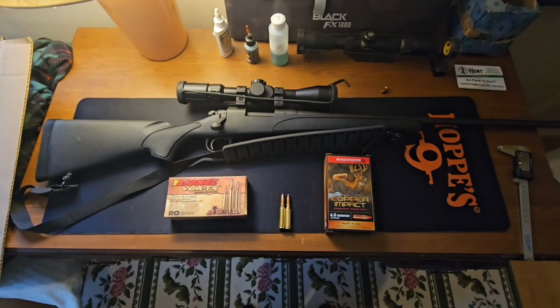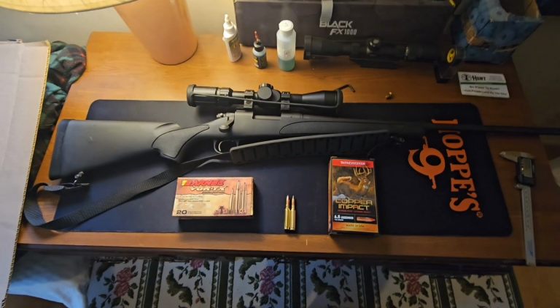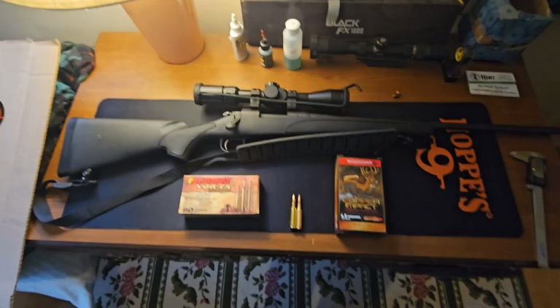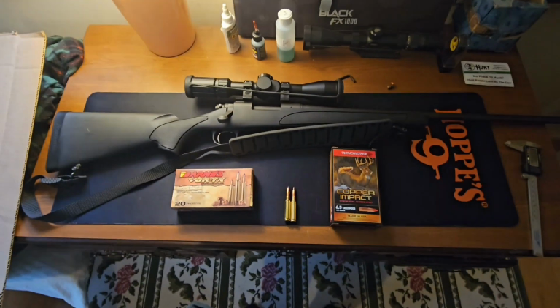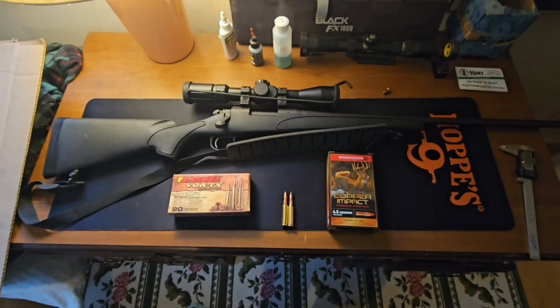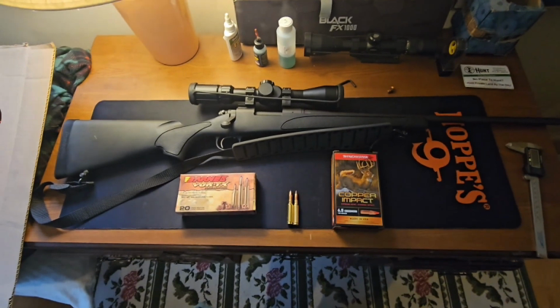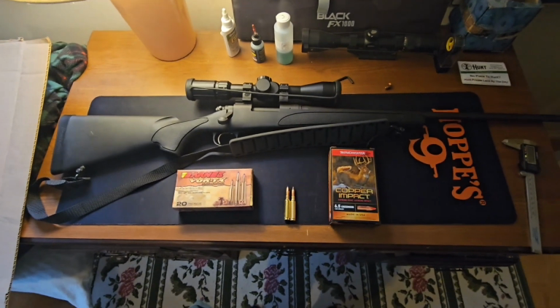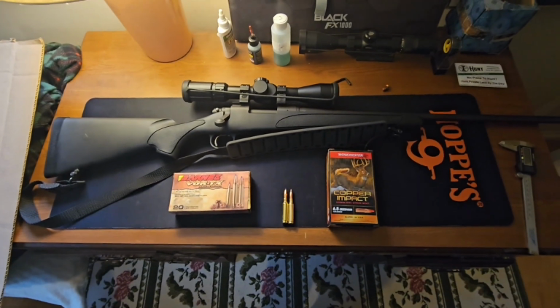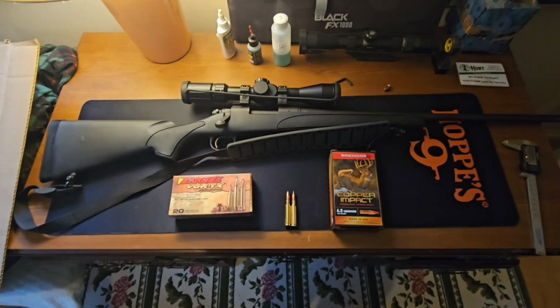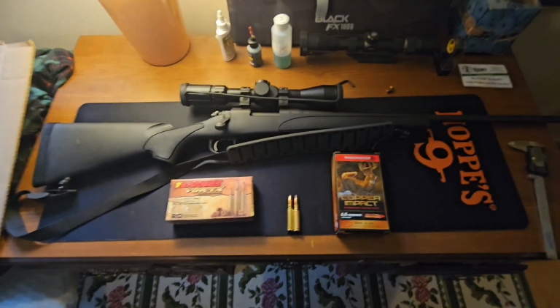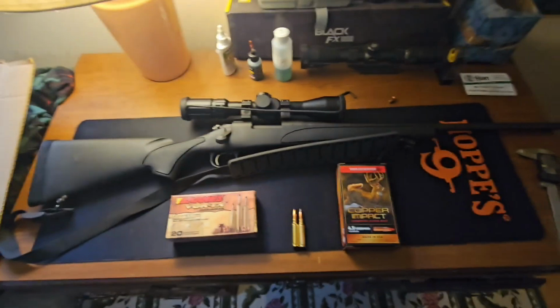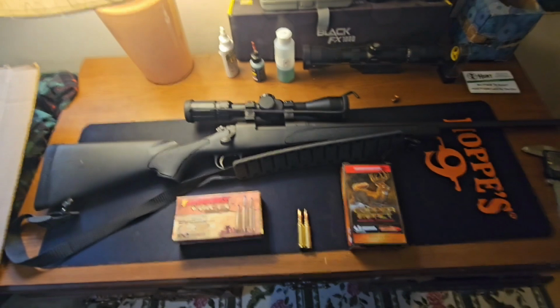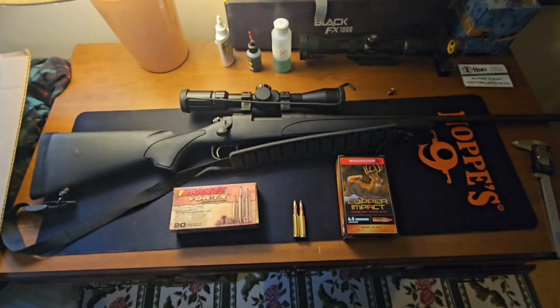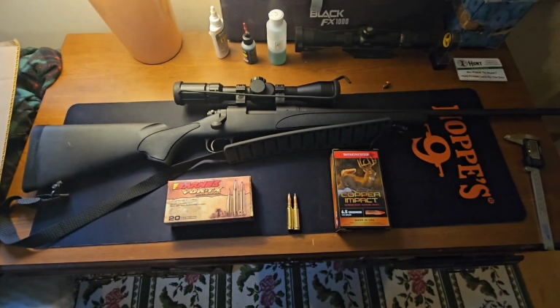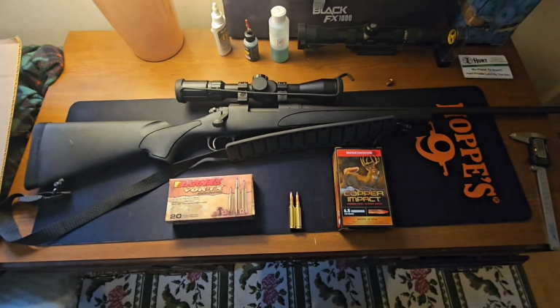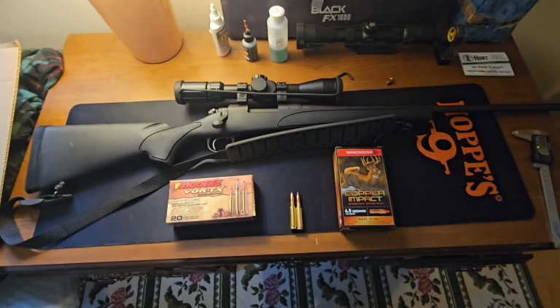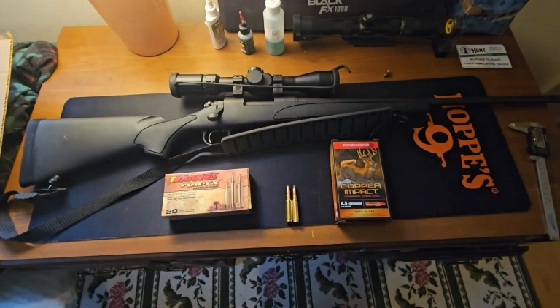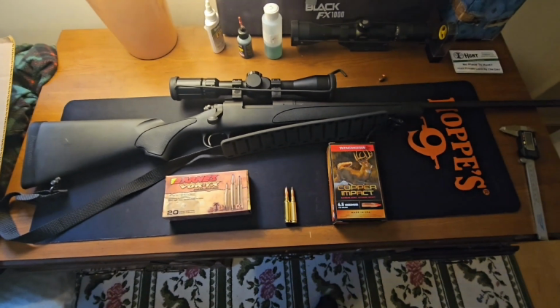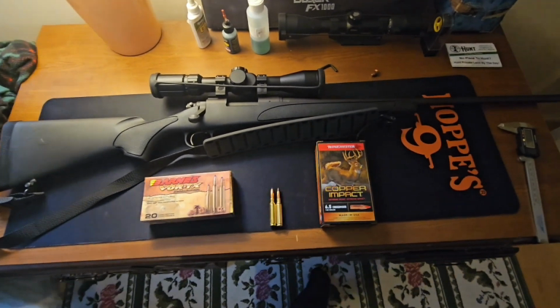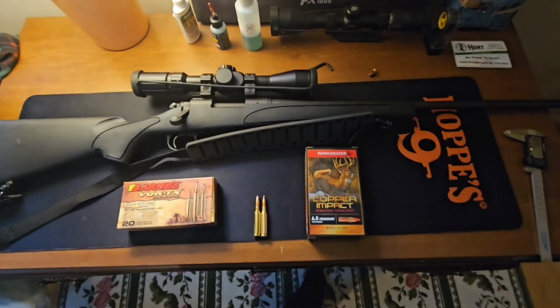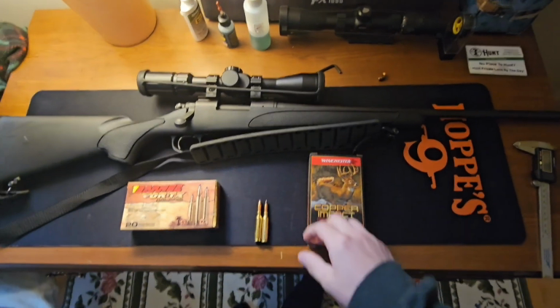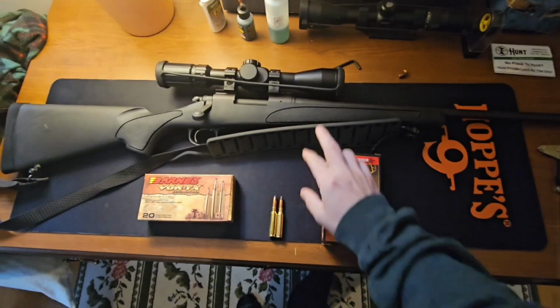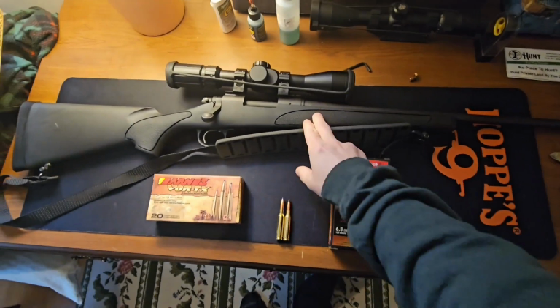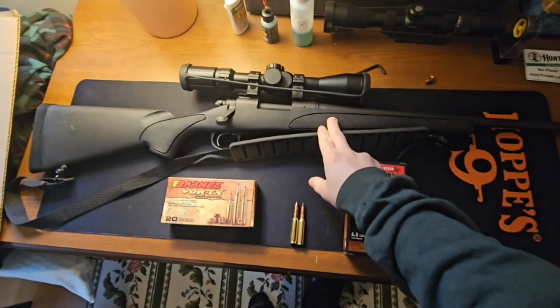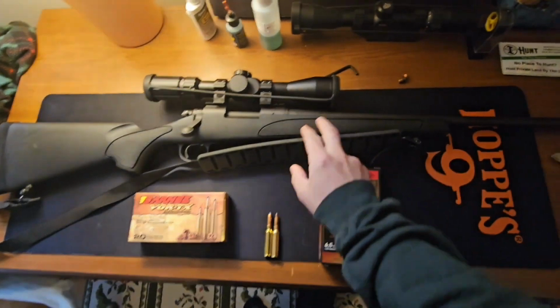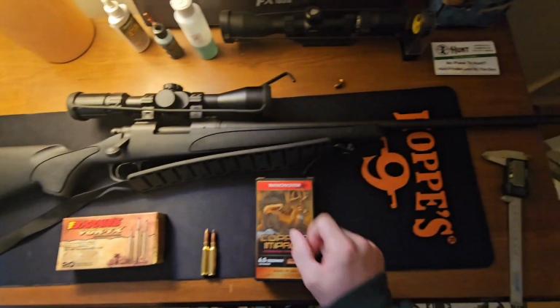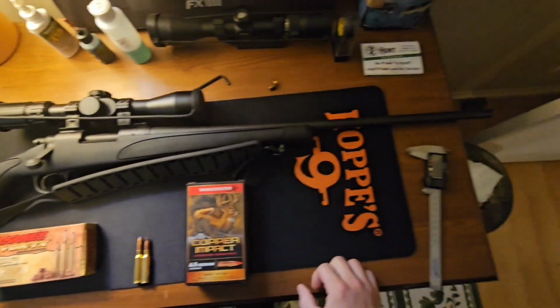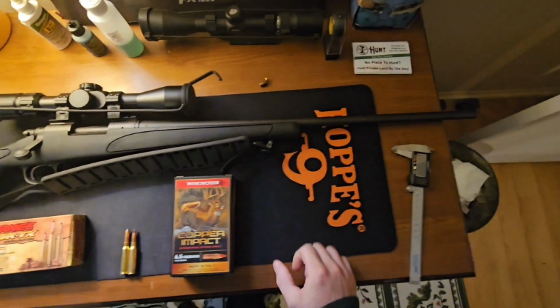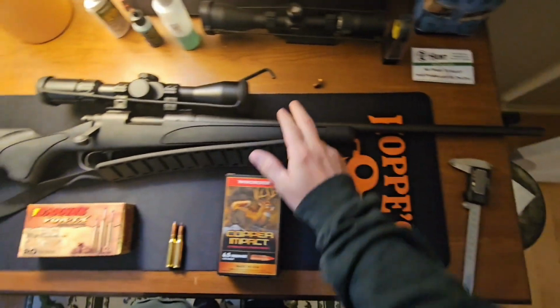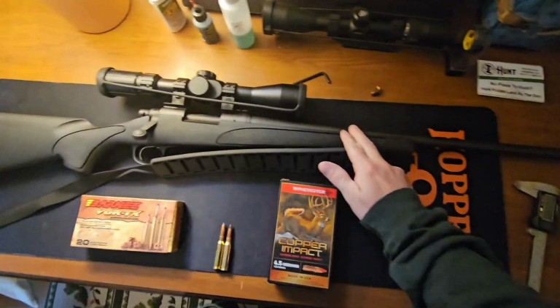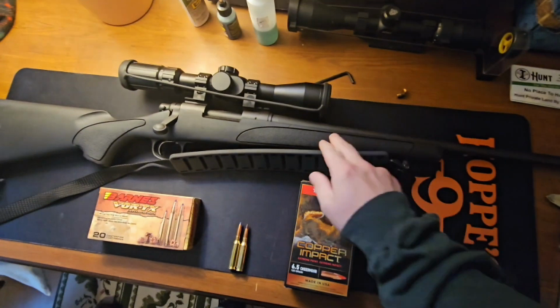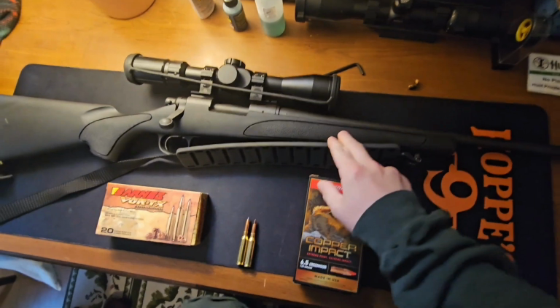I'm about to hit the range and figured I would film this at home before I get there because it's probably going to be some people there and it's going to be loud with a lot of gunshots. I'm going to be shooting my father's 6.5 Creedmoor today — this is just the Remington 700 ADL with a Primary Arms scope on top.